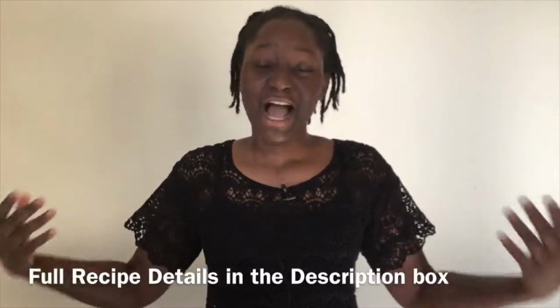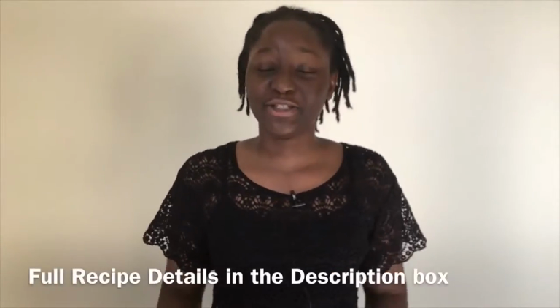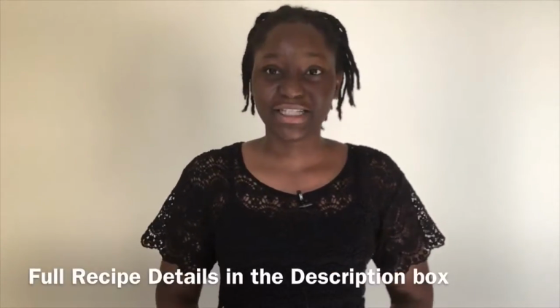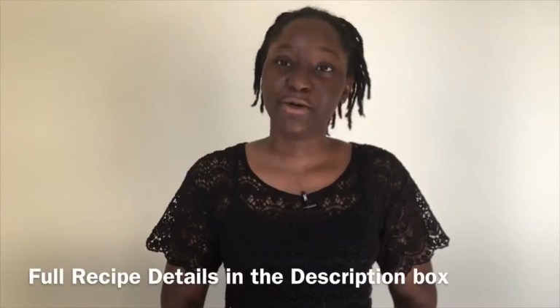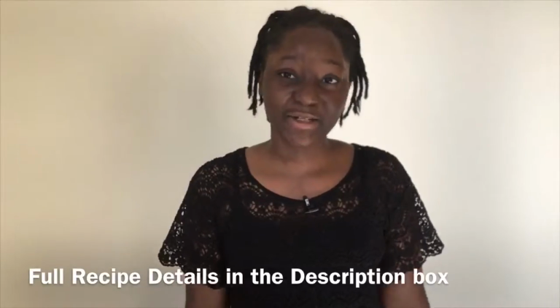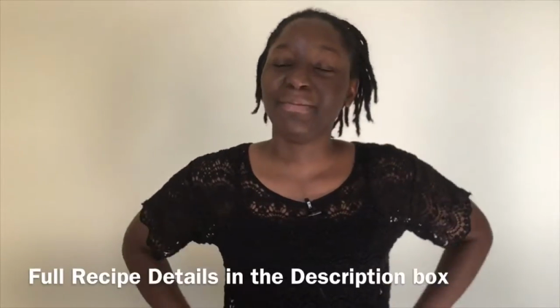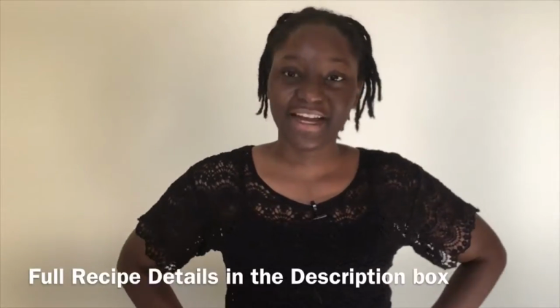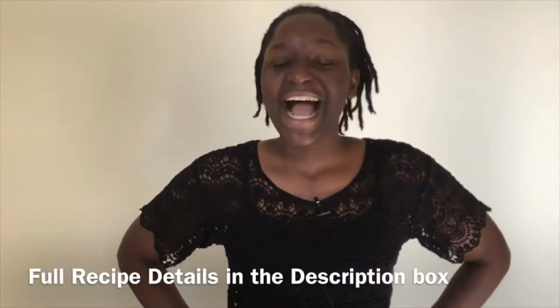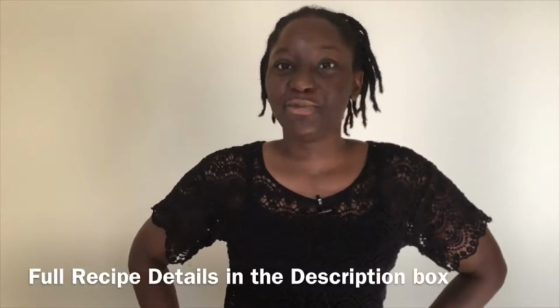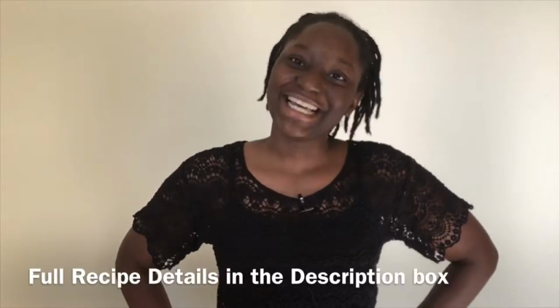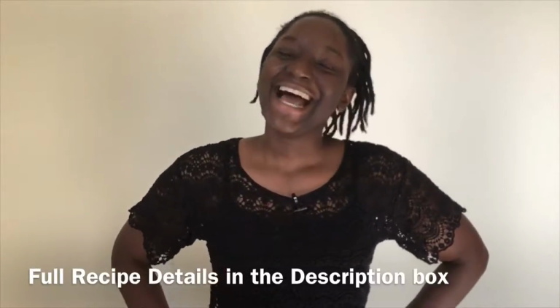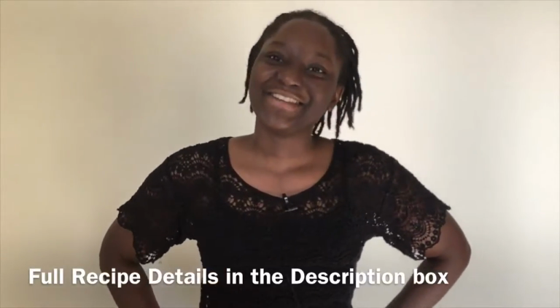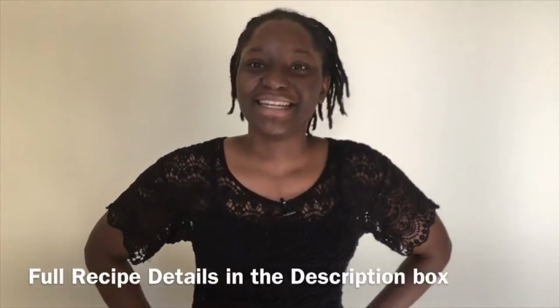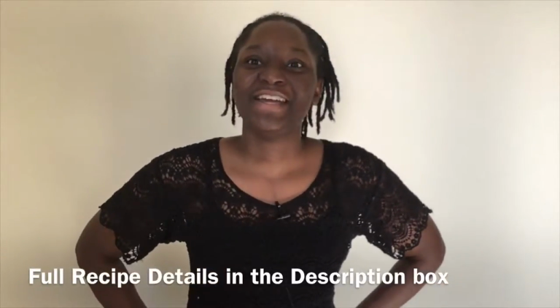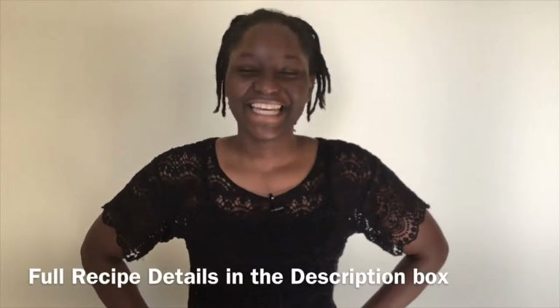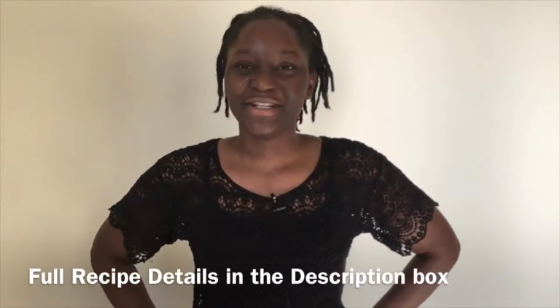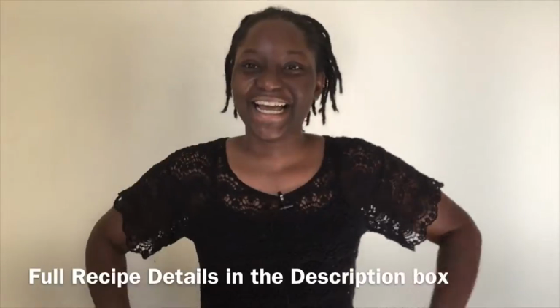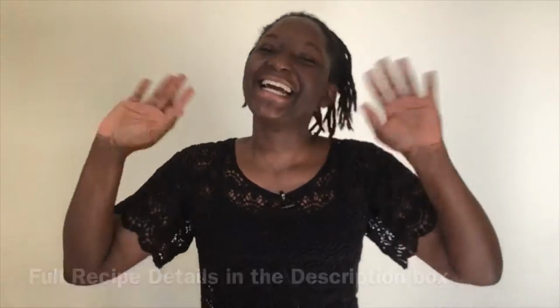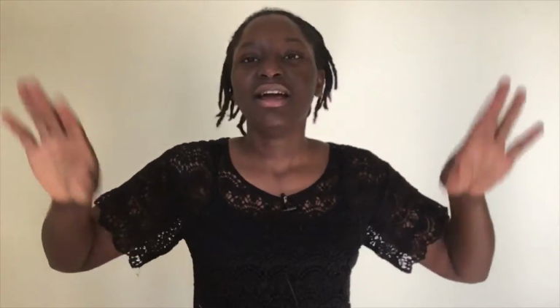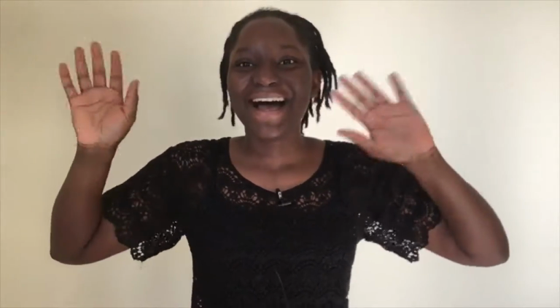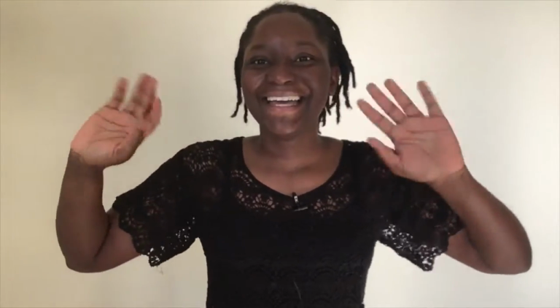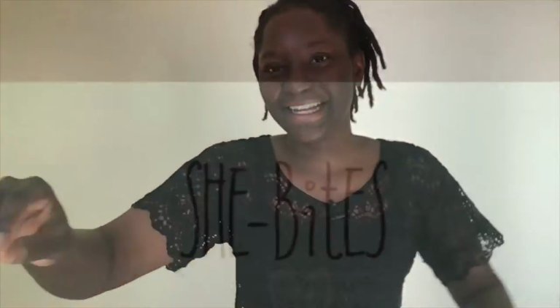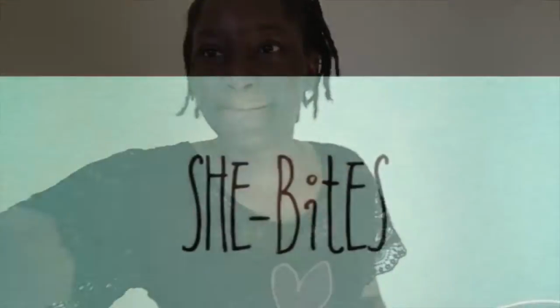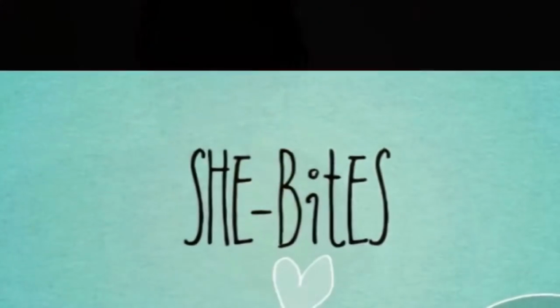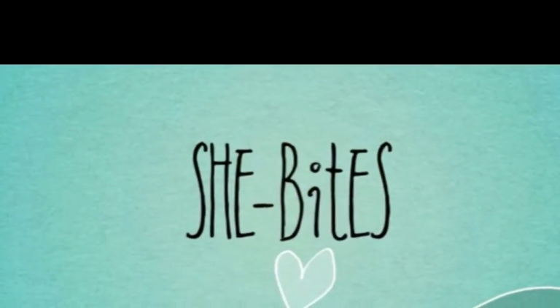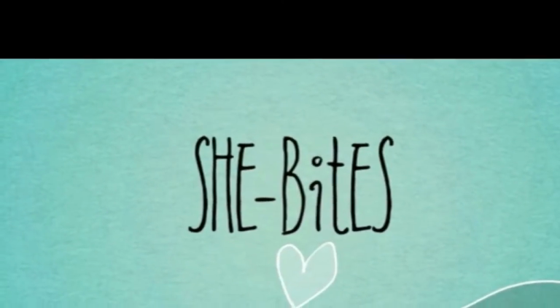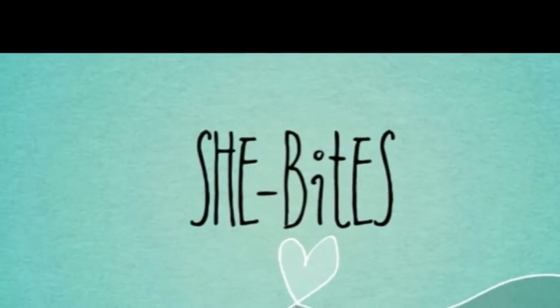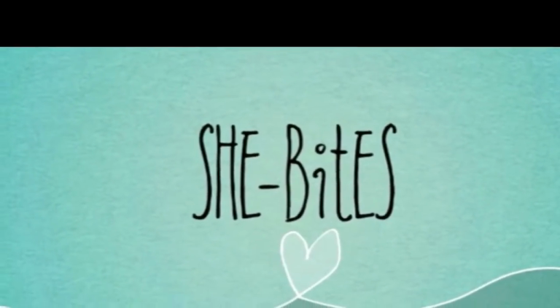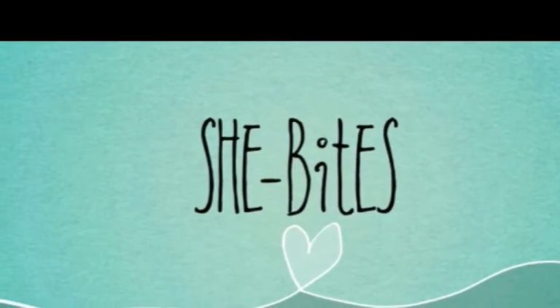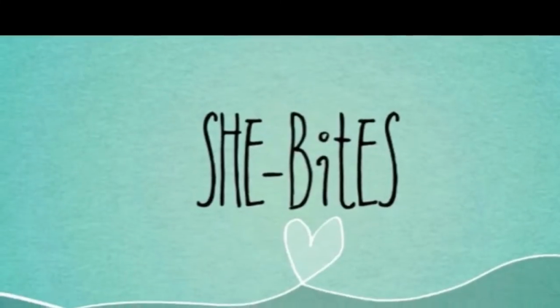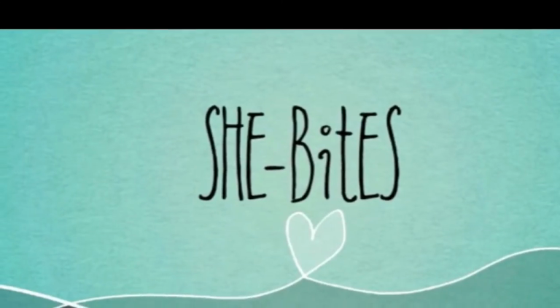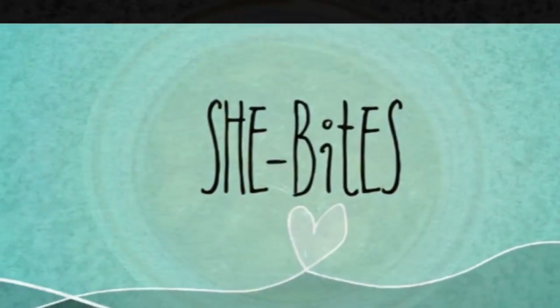I hope you enjoy this recipe. I hope you share it with your family and friends and I hope you try it out this Christmas and New Year. Thank you for watching guys. Bye.